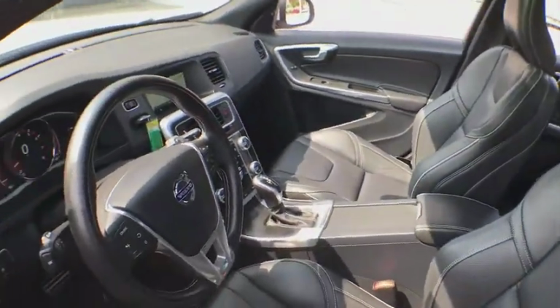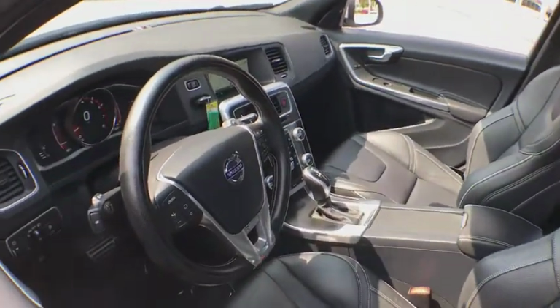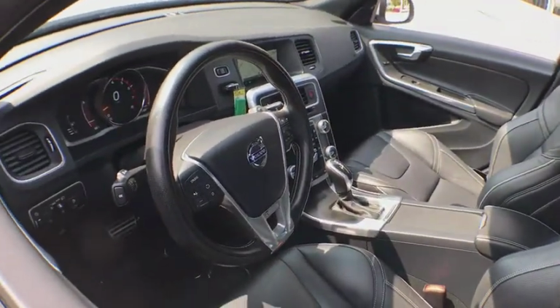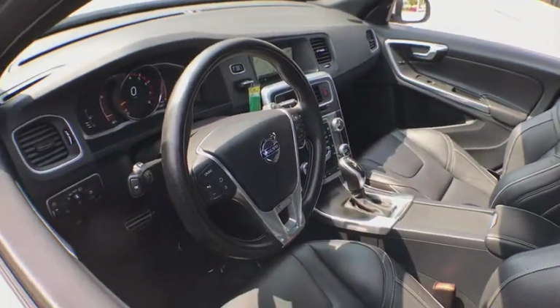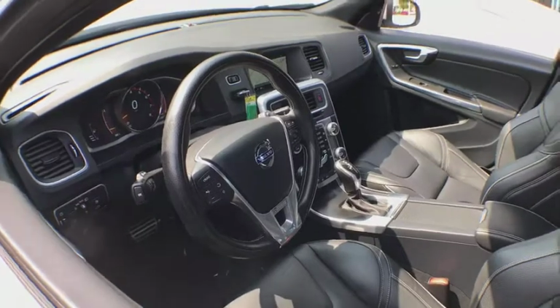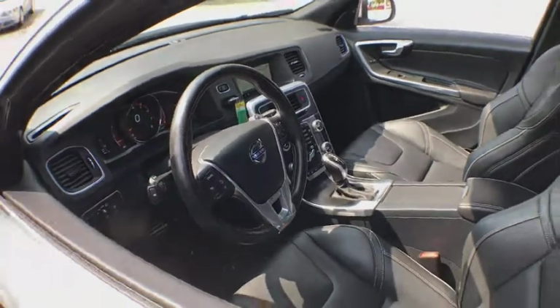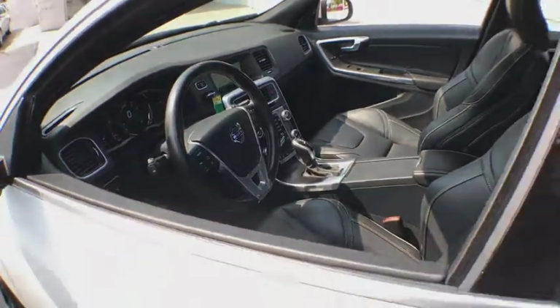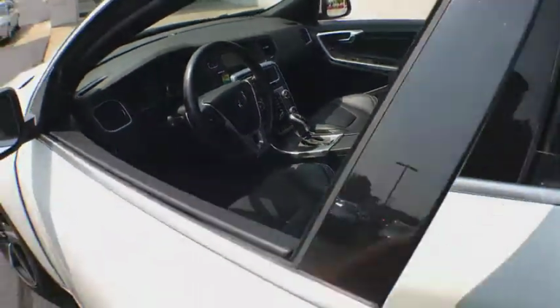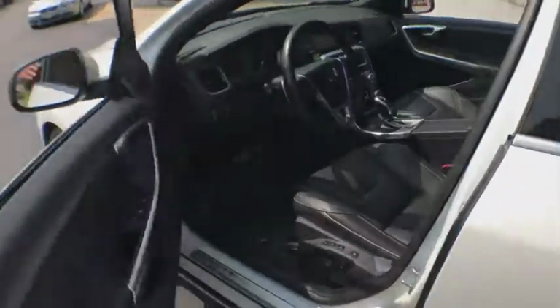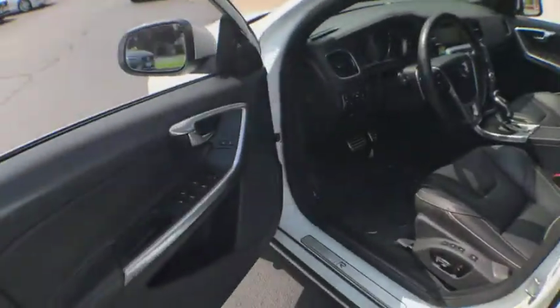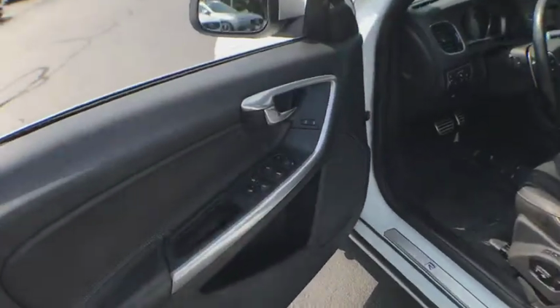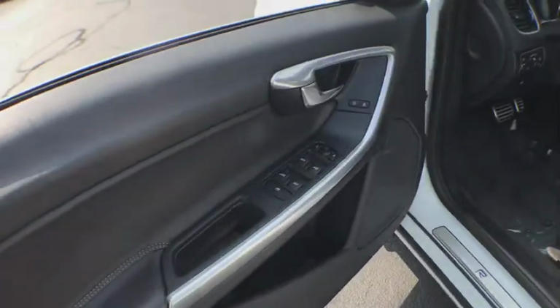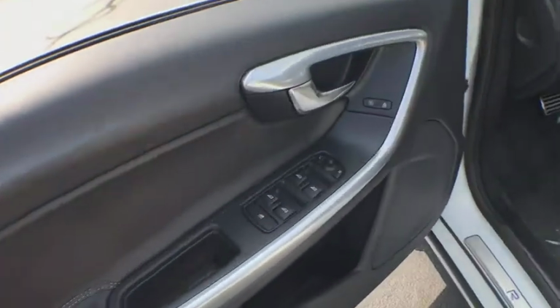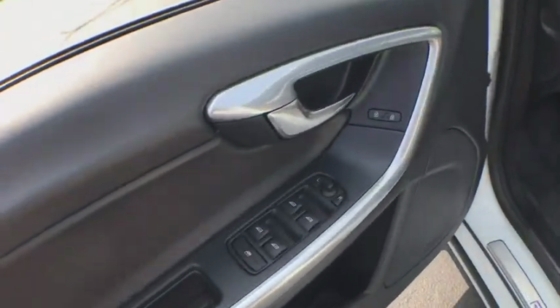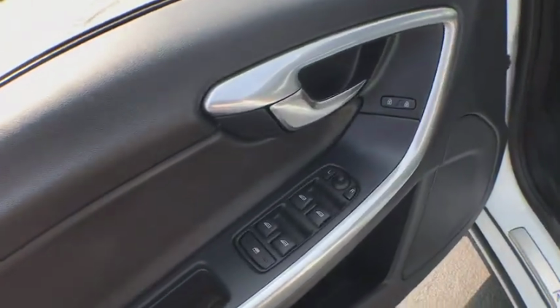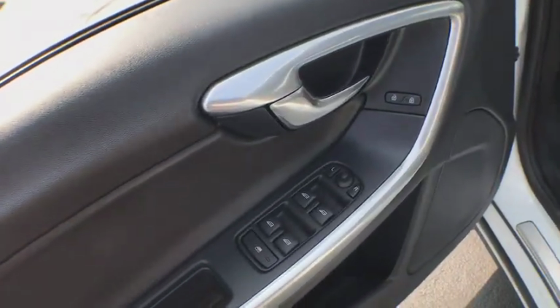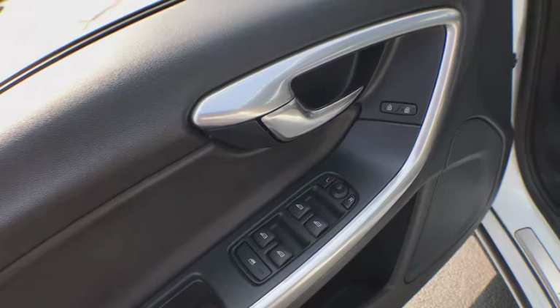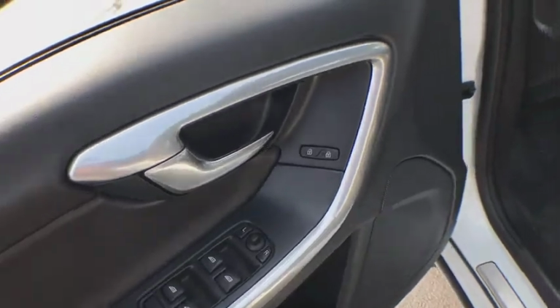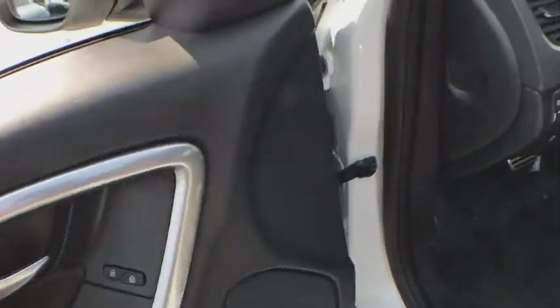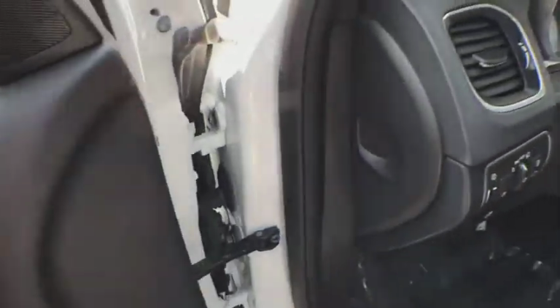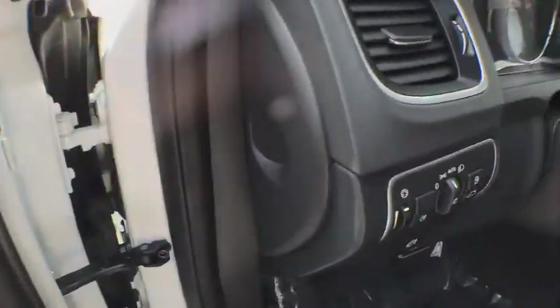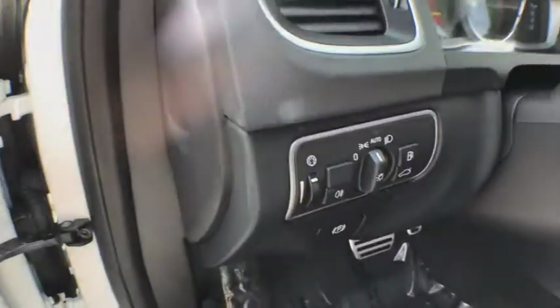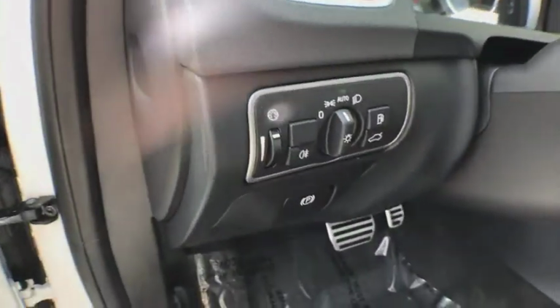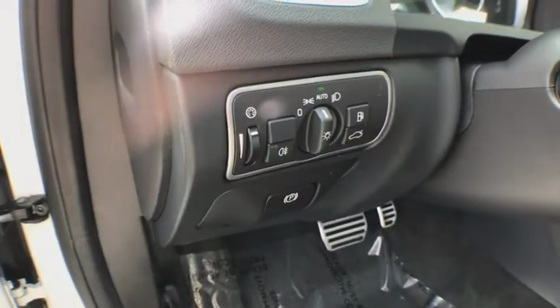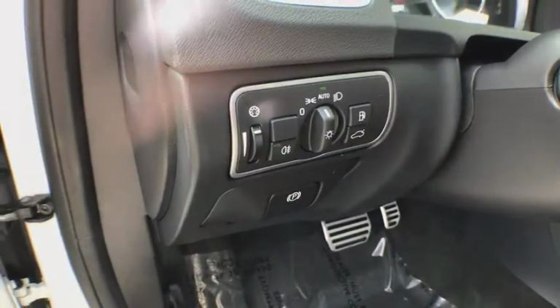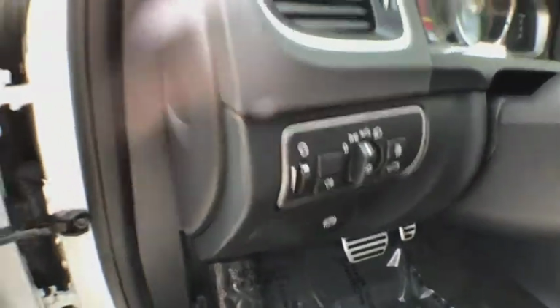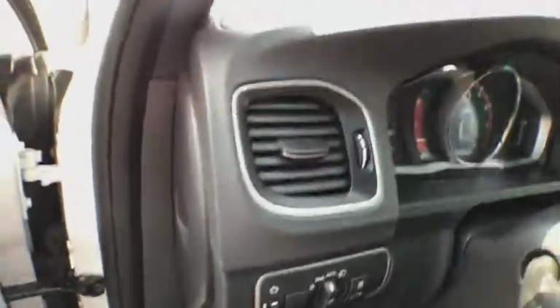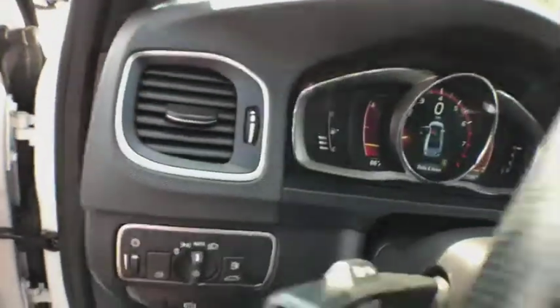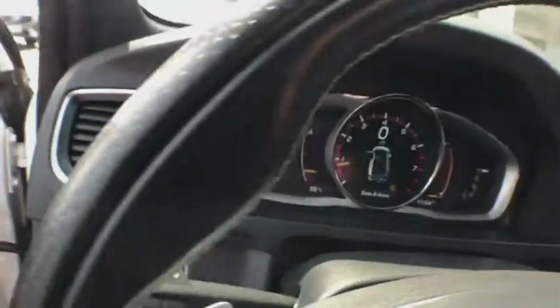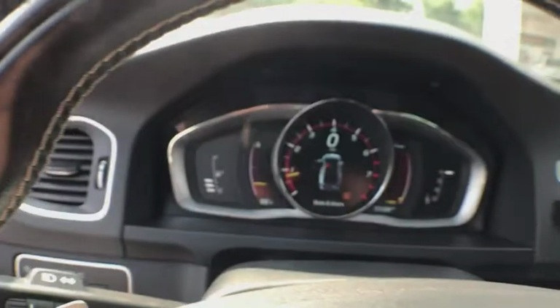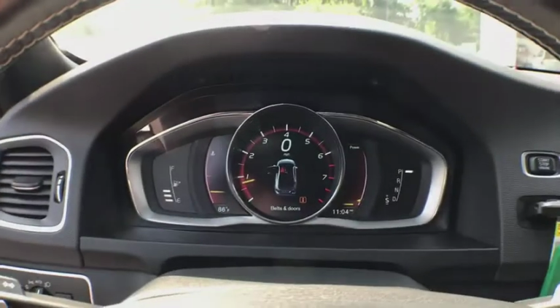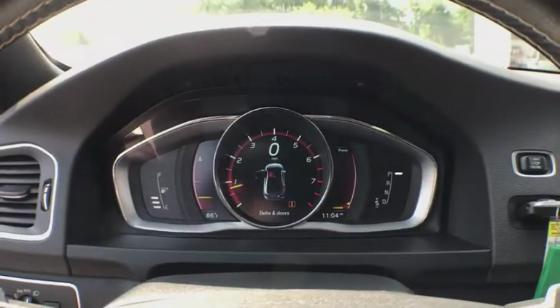Power windows, security system, CD player, heated steering wheel, heated front seats, trip computer, electronic stability control, rear window defroster, power moonroof, remote keyless entry, brake assist.